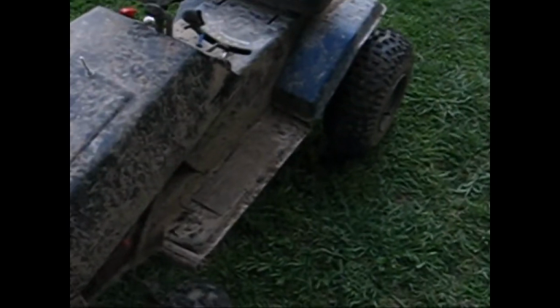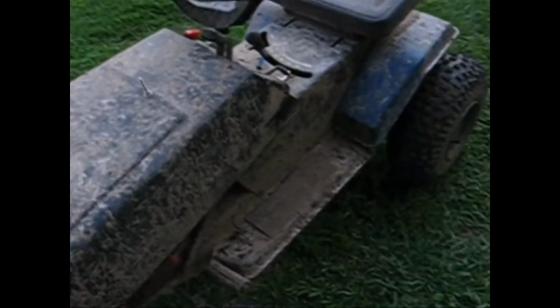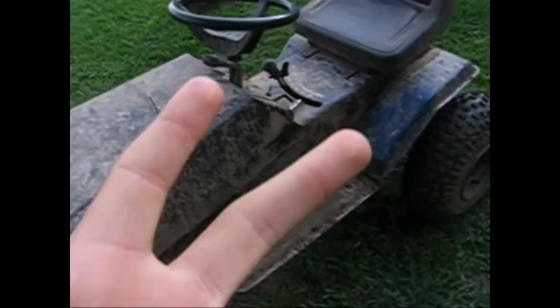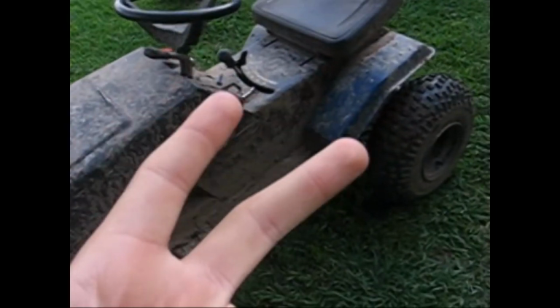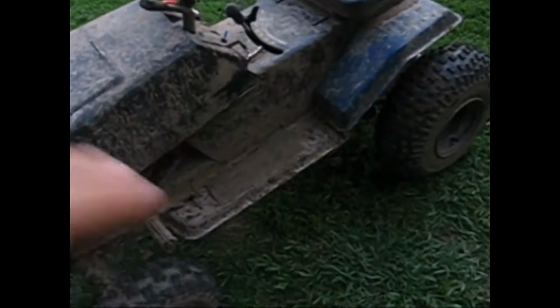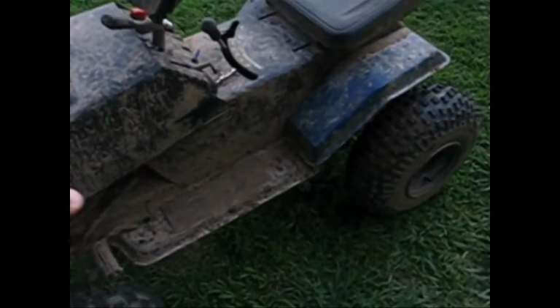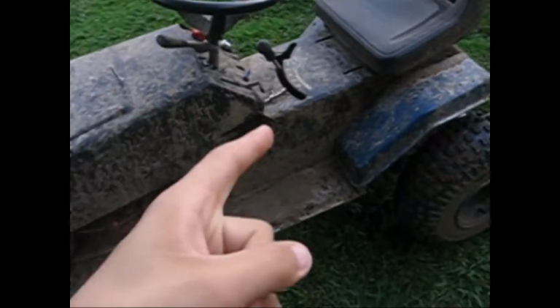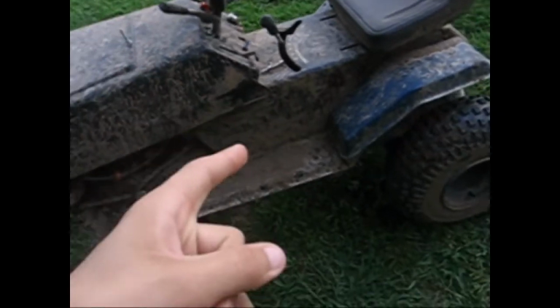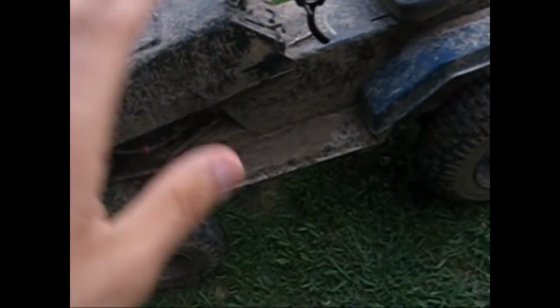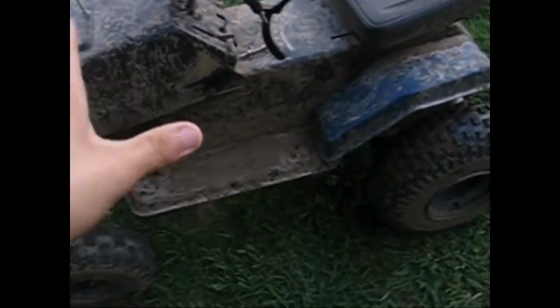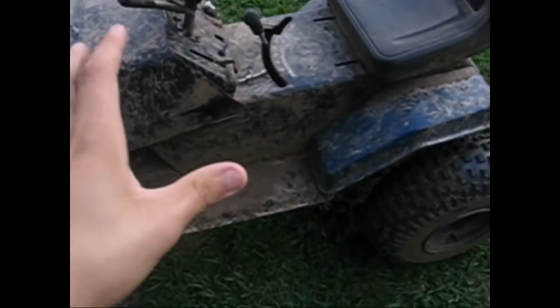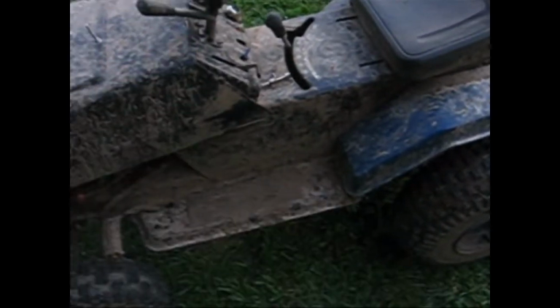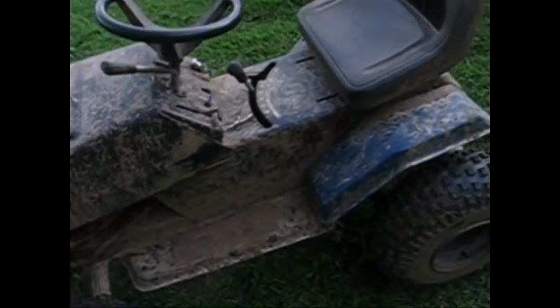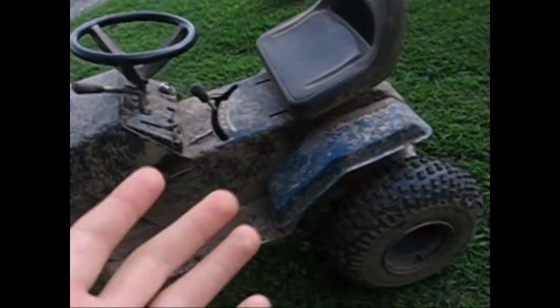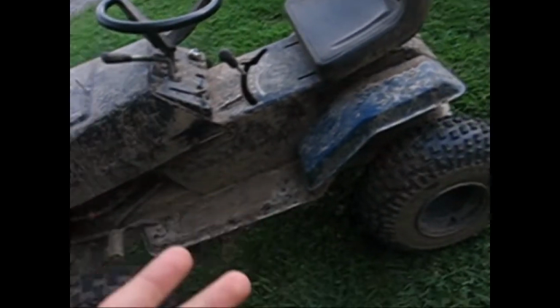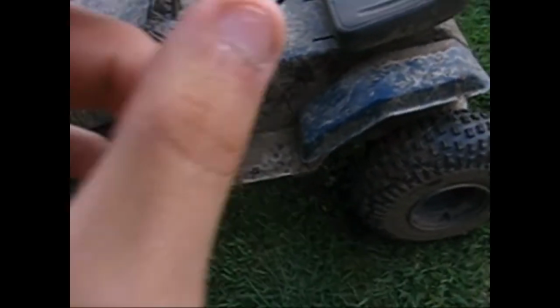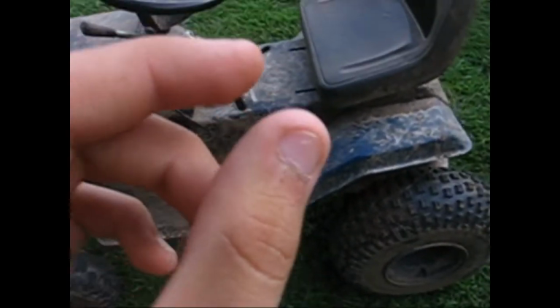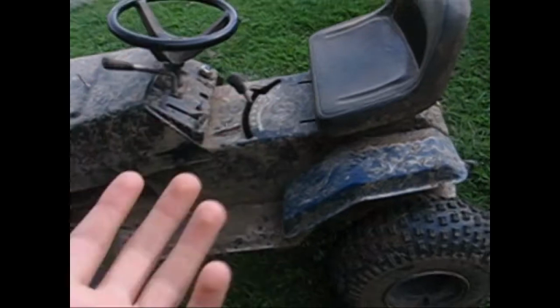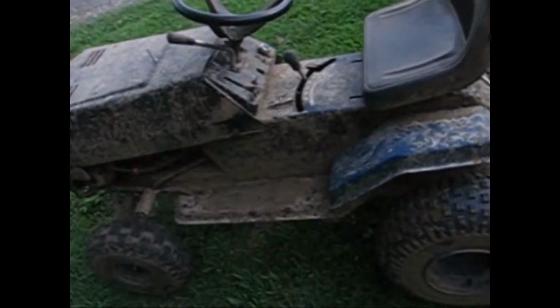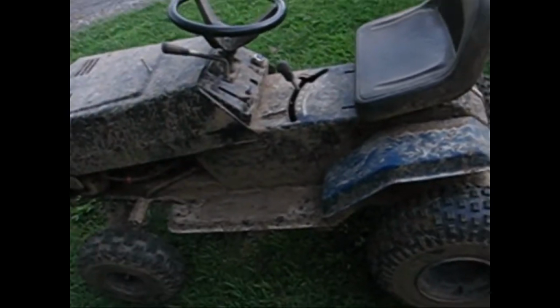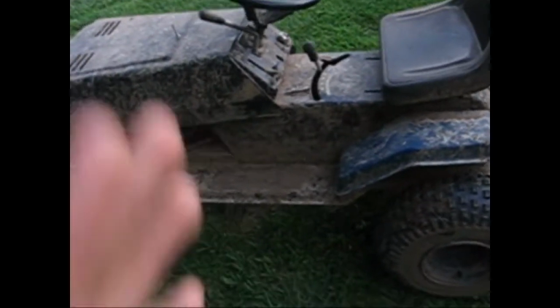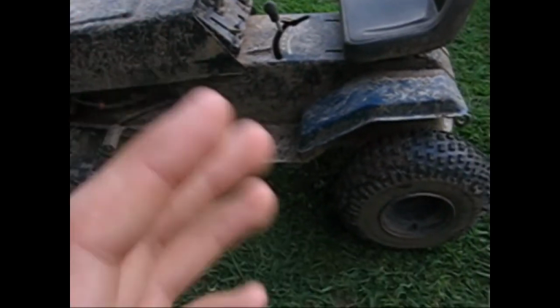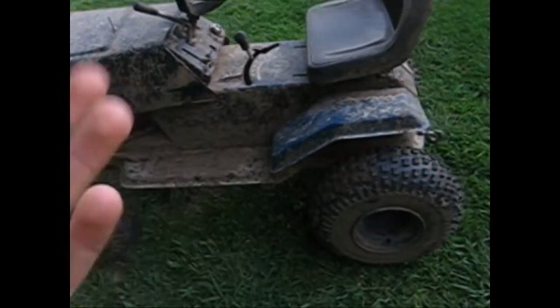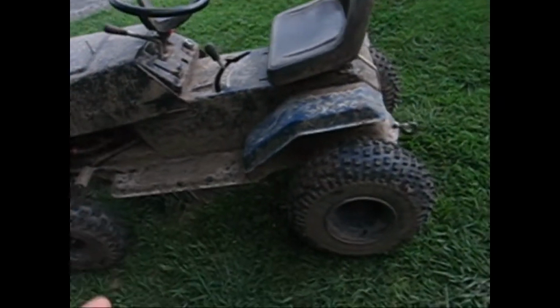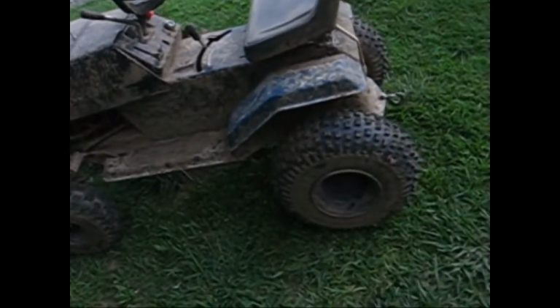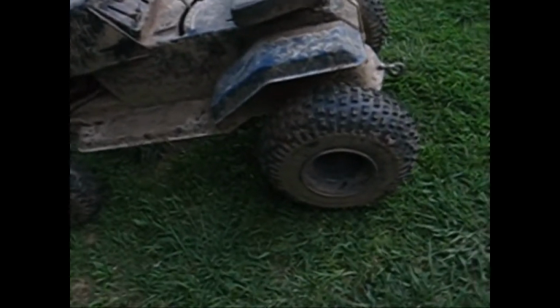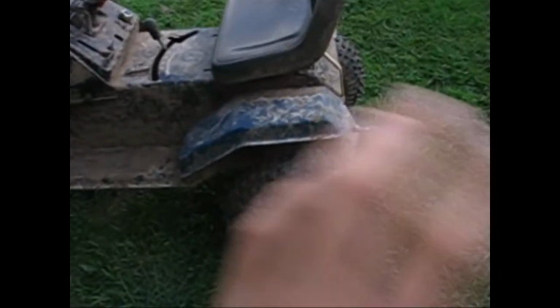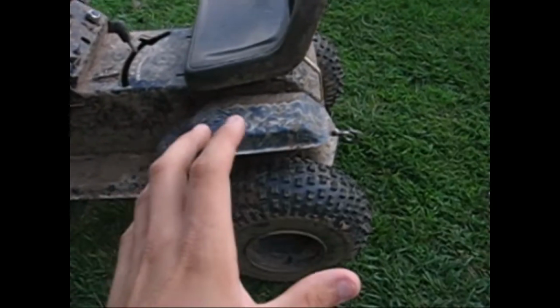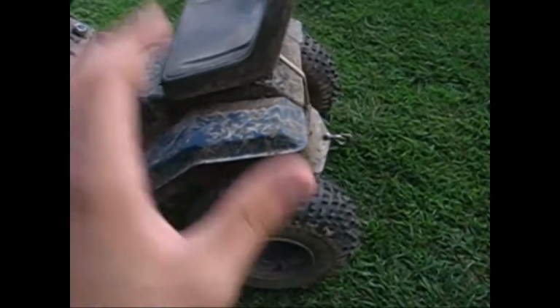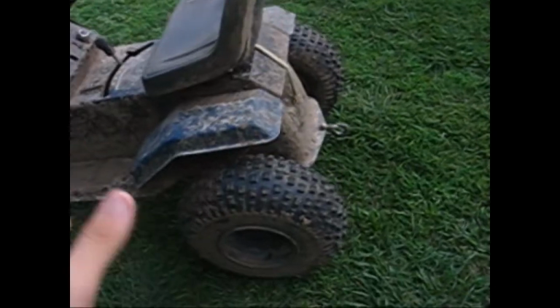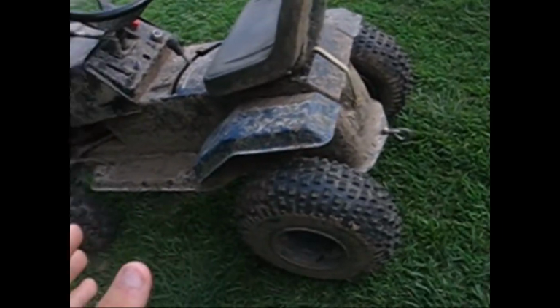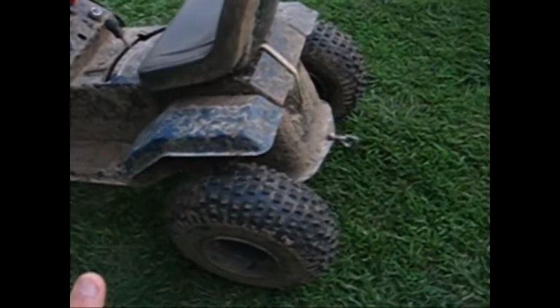I've built two vehicles so far — this off-road mower, which I put quite a bit of money into, and then my pulling tractor, which I put a little bit of money into, but once I get some more money next summer or this winter, I want to put some more into it. I'm going to go over some of the simple modifications I've done to this Murray so far.